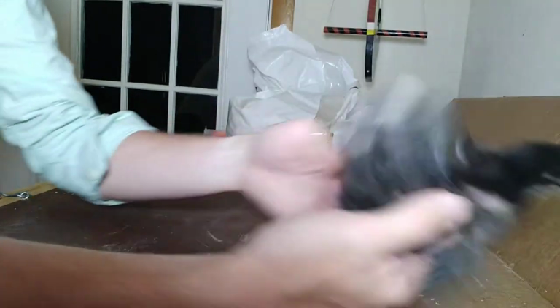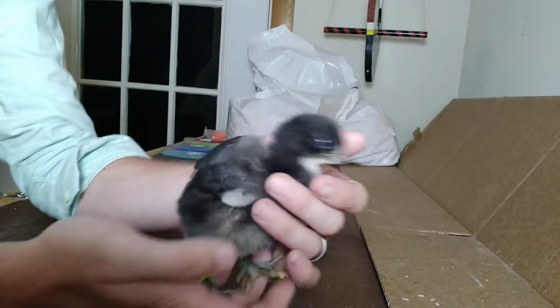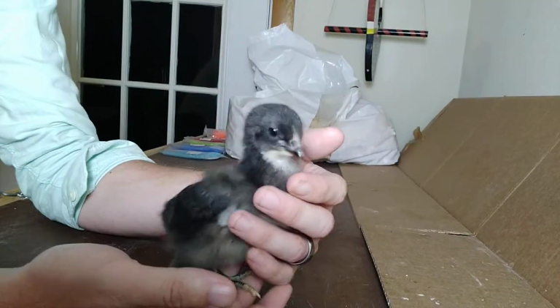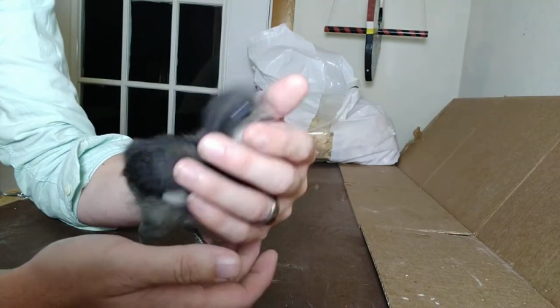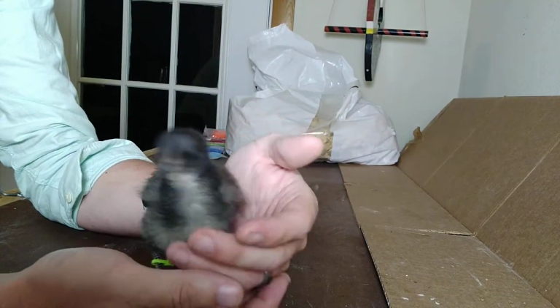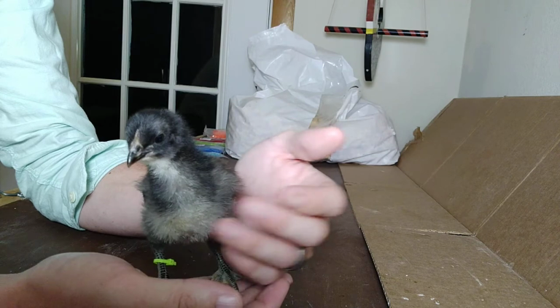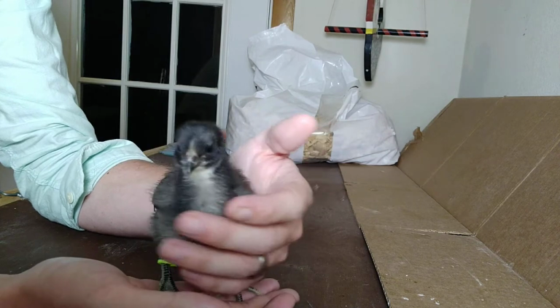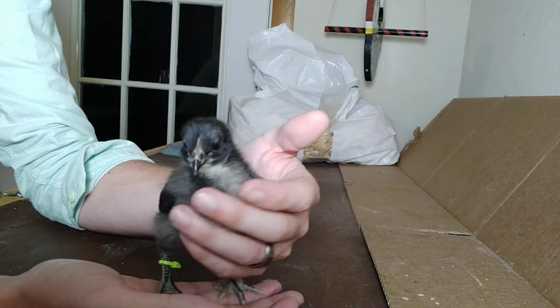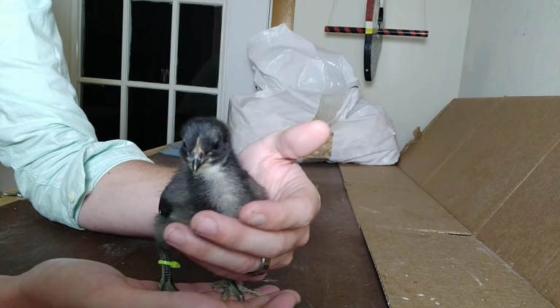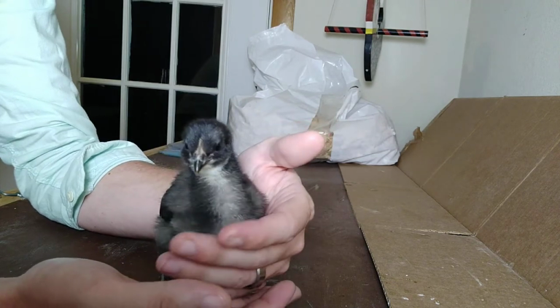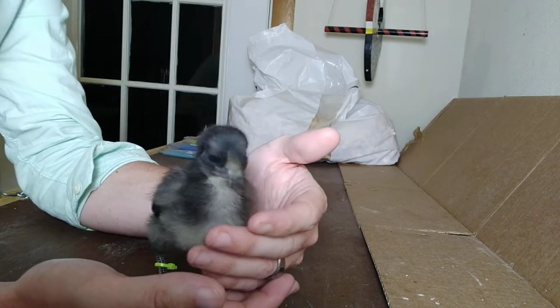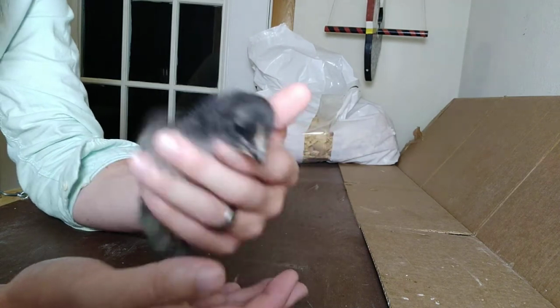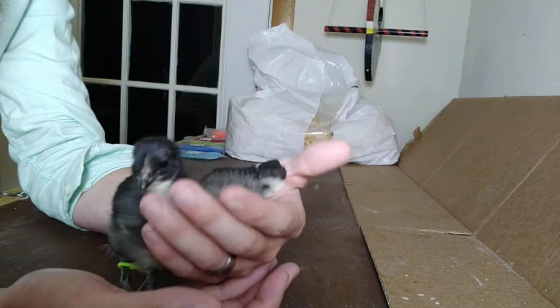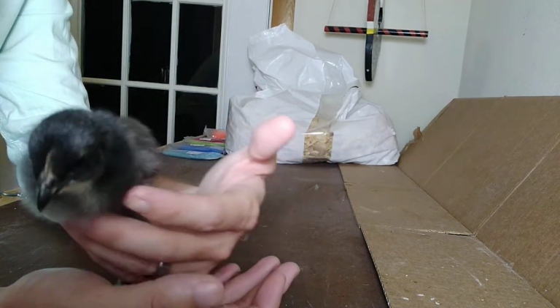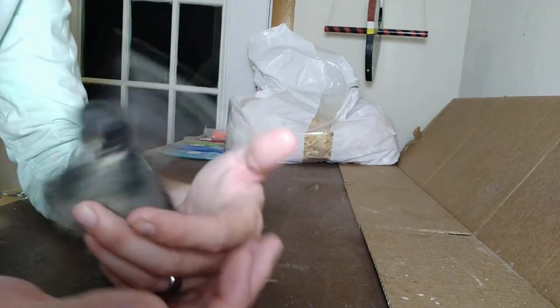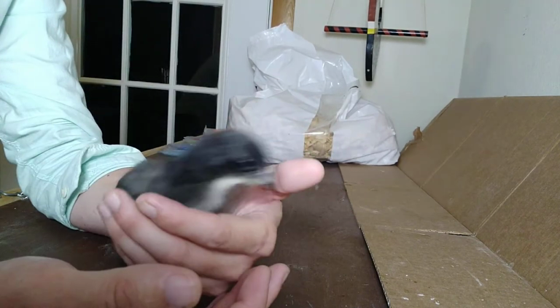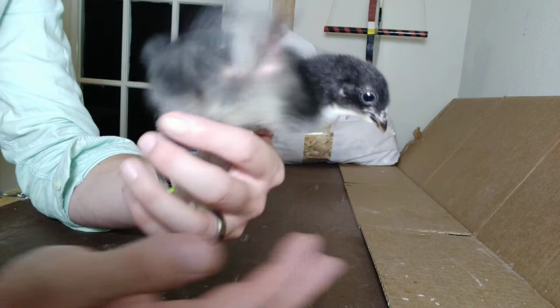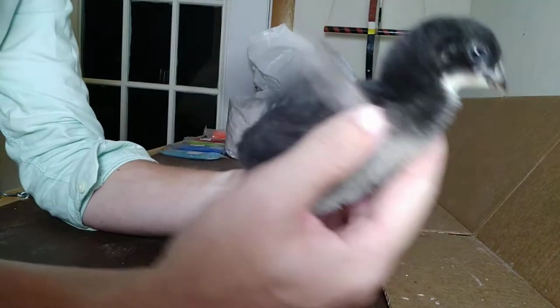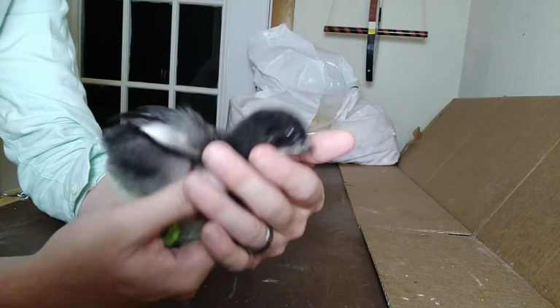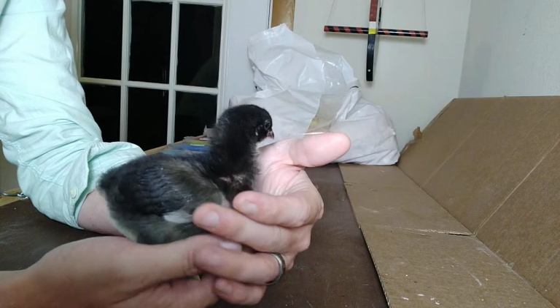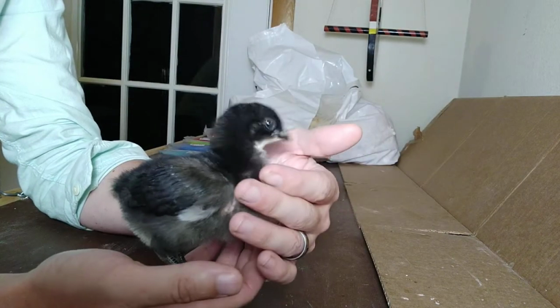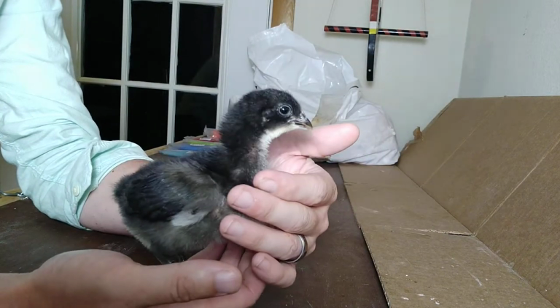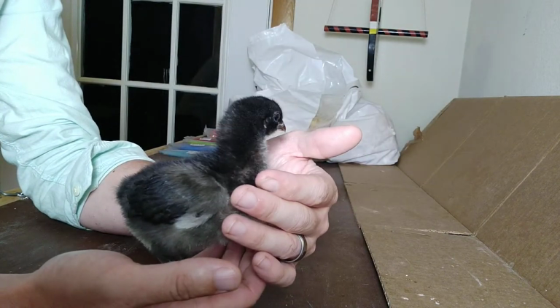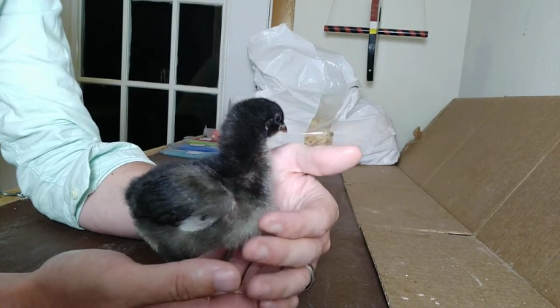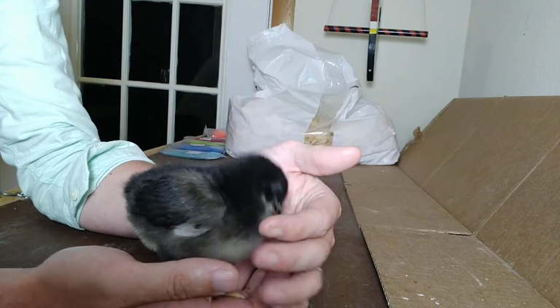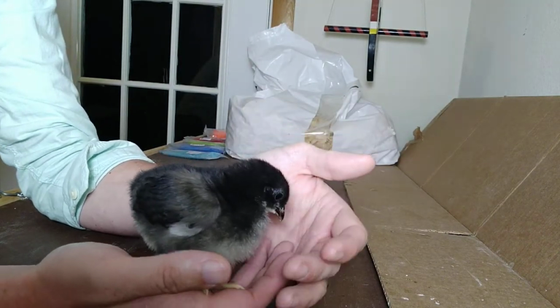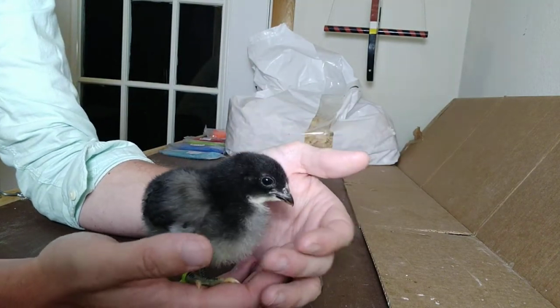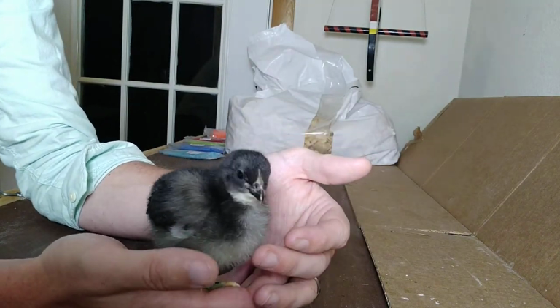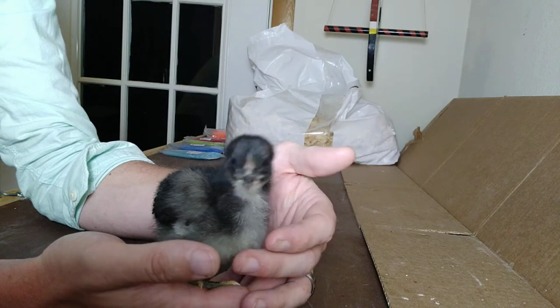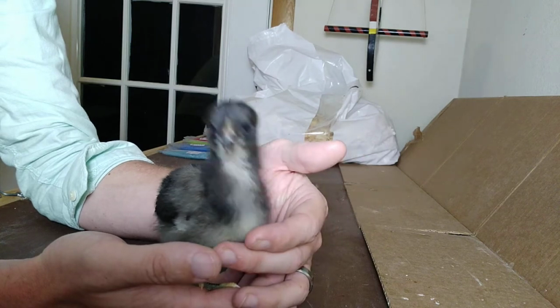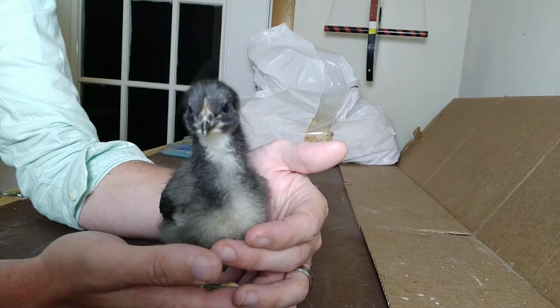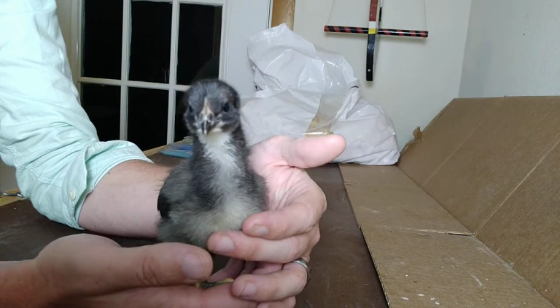They are a big, big bird, so if you're looking for a bird that's going to put off quite a bit of meat, this is one of the best dual-purpose breeds you'll find — if you're willing to be patient and wait for their slower growth to get that big meat bird.